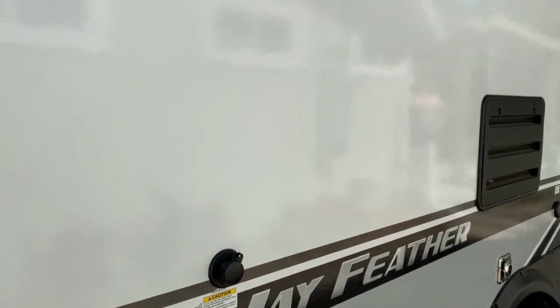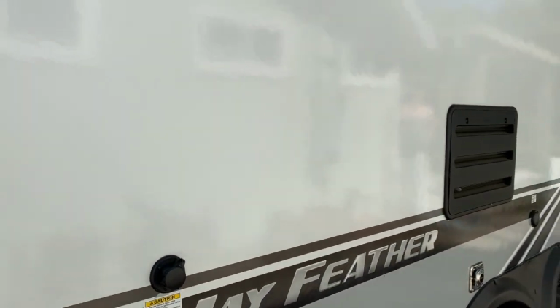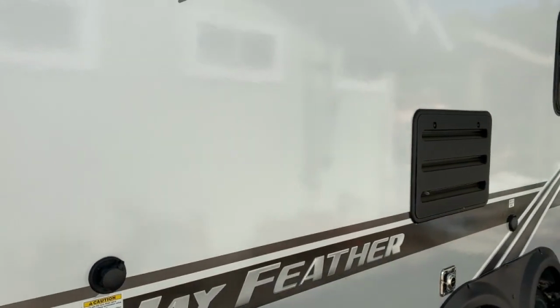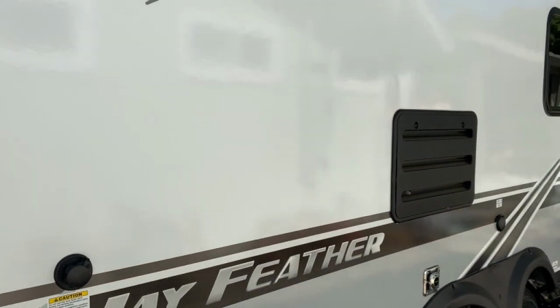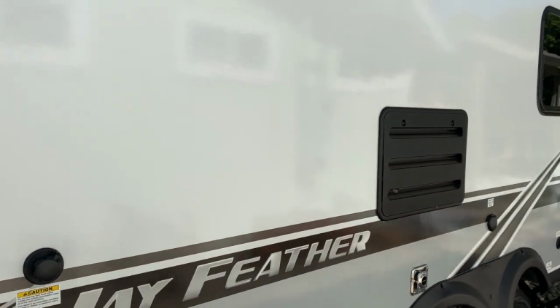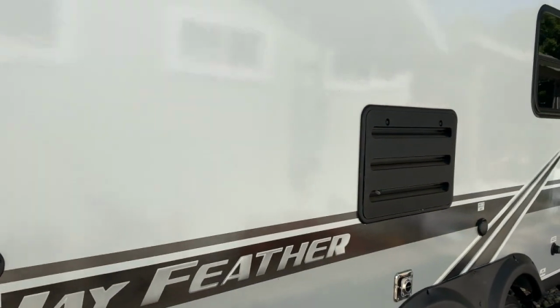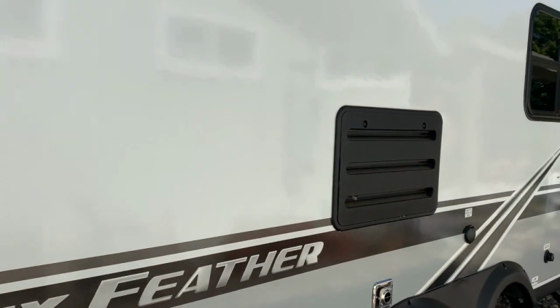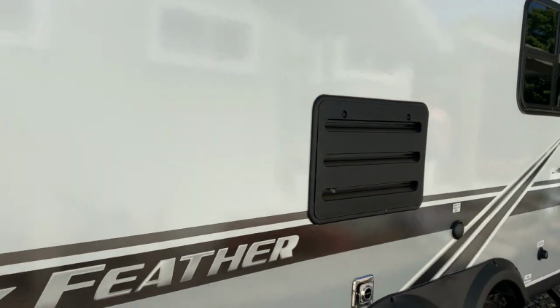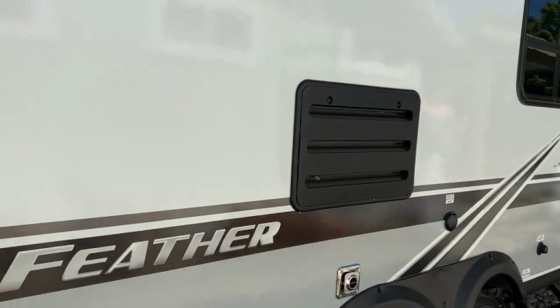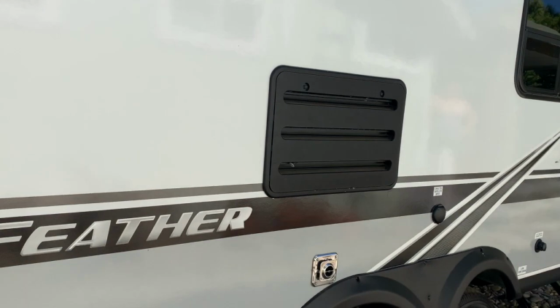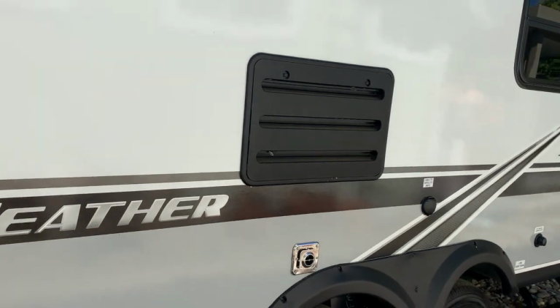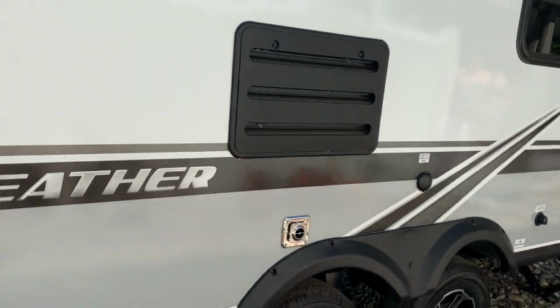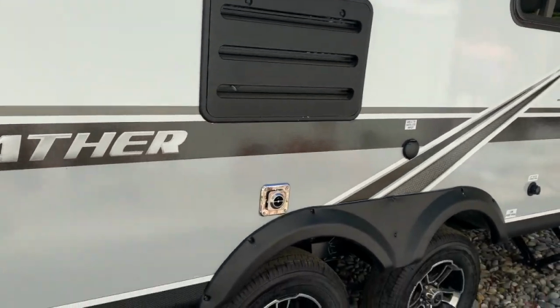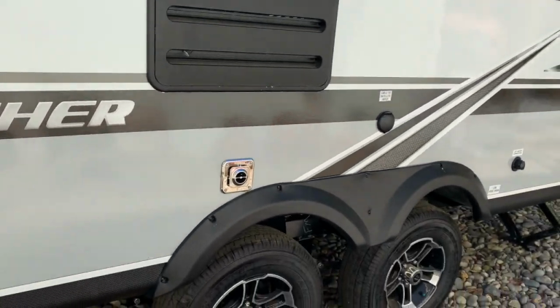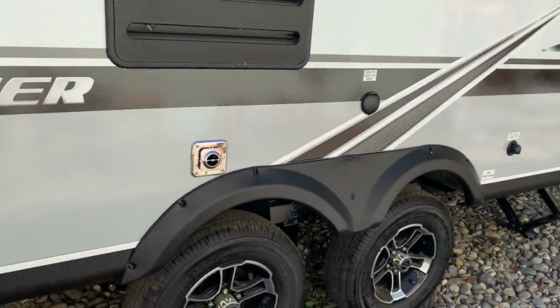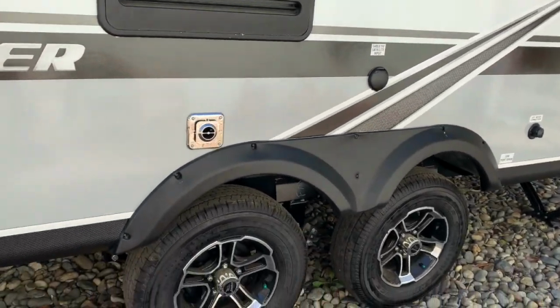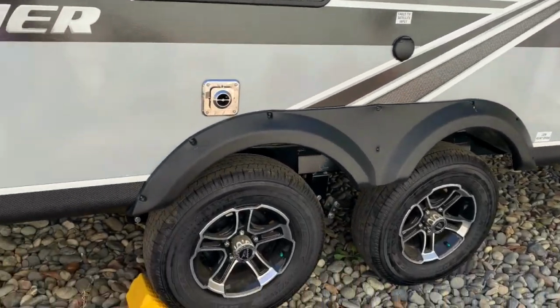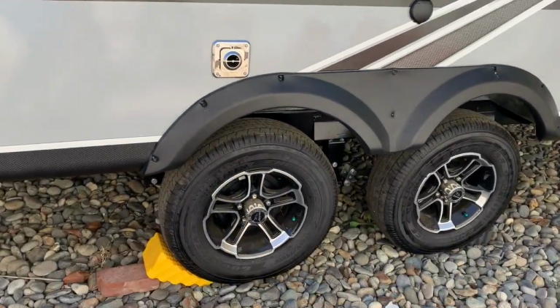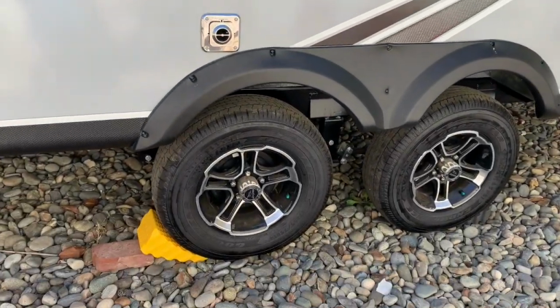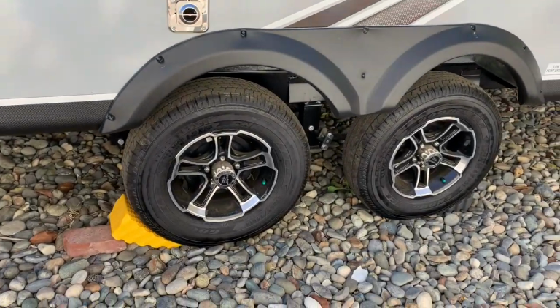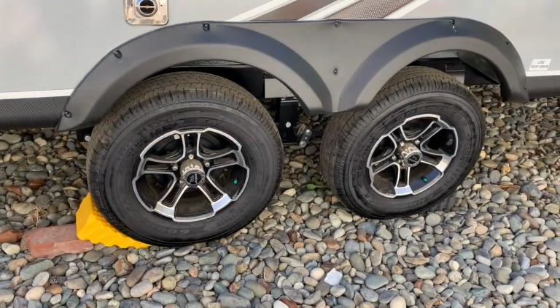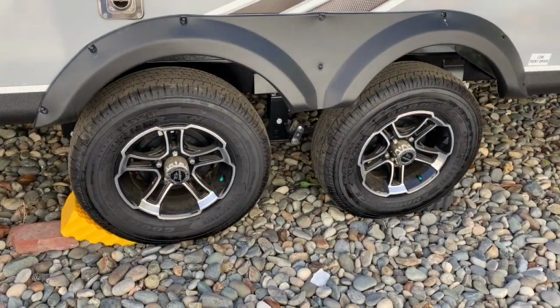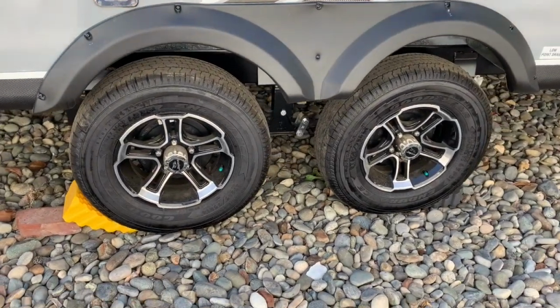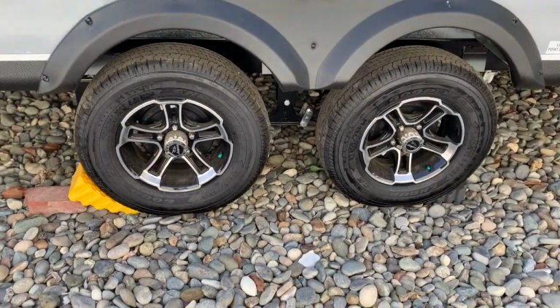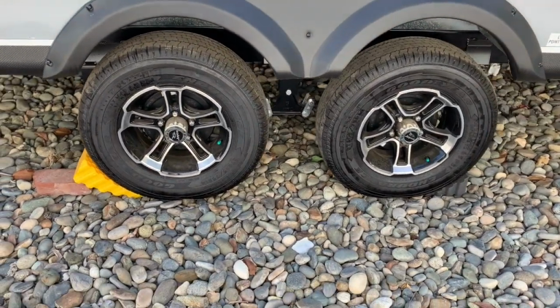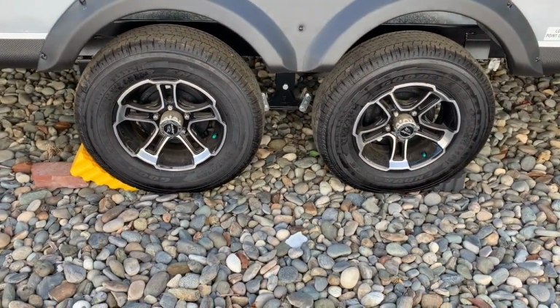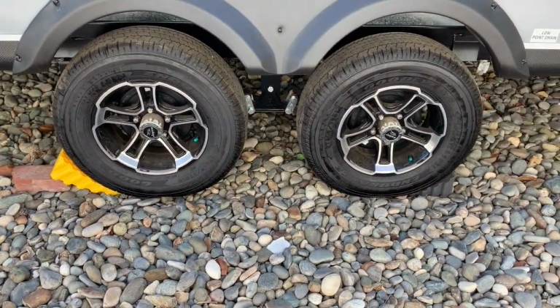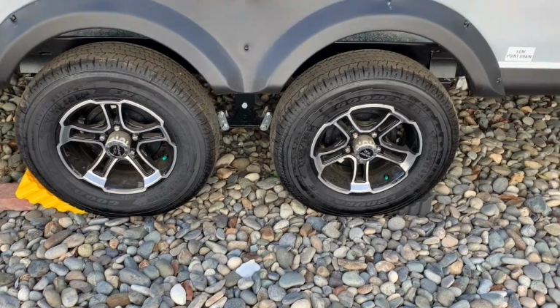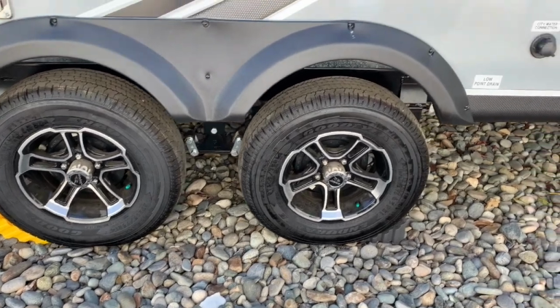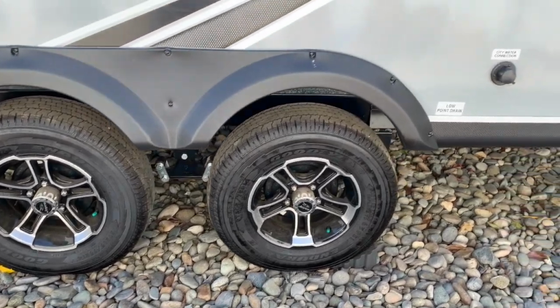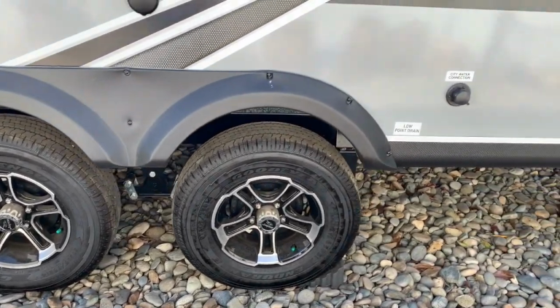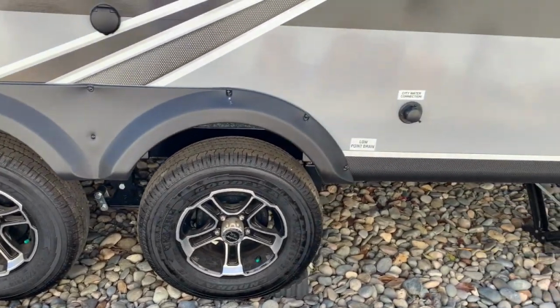Another cool feature is that Jayco has partnered with Goodyear to provide all their tires, so you're actually getting pretty decent tires on this too.